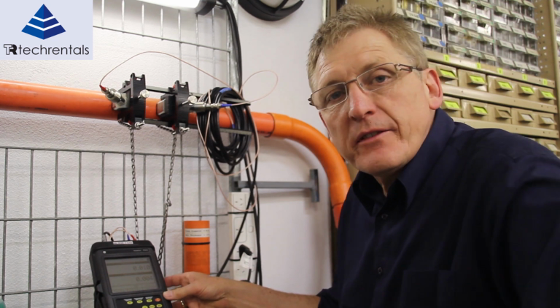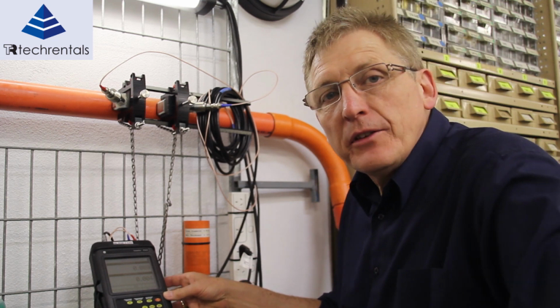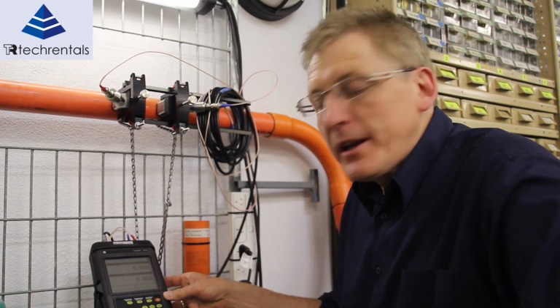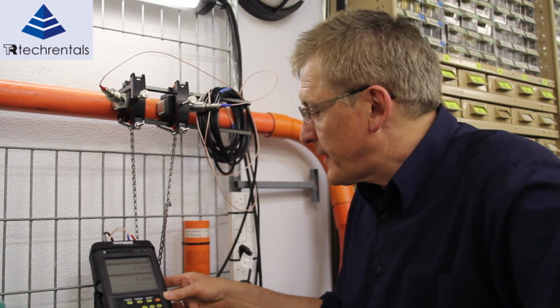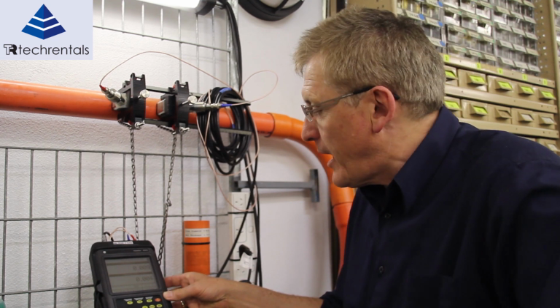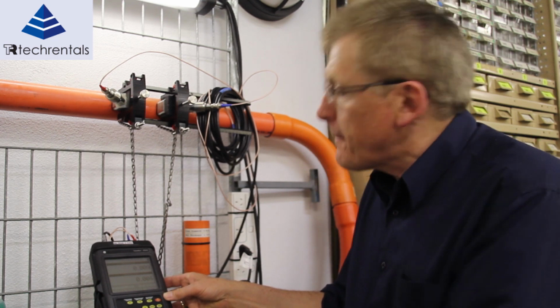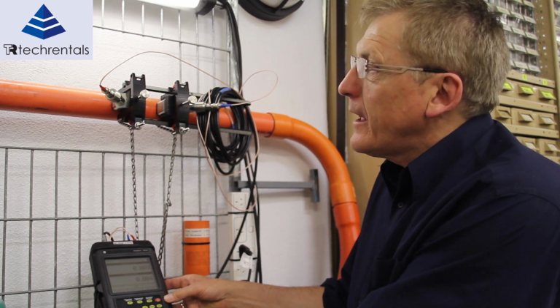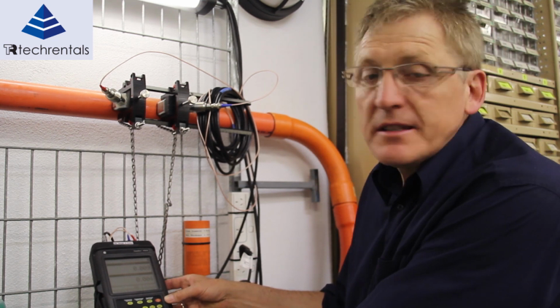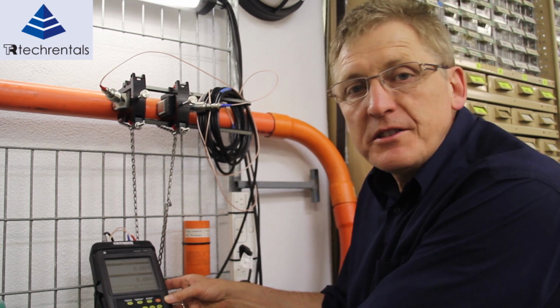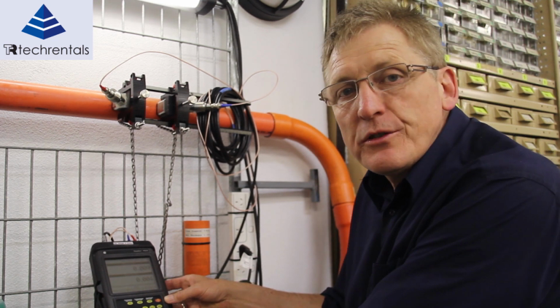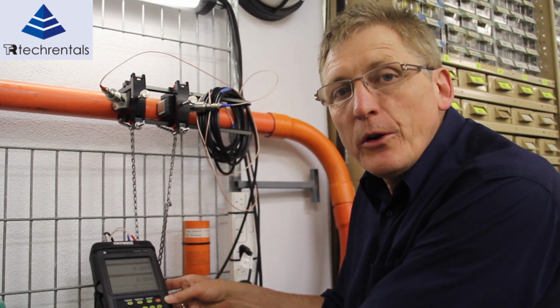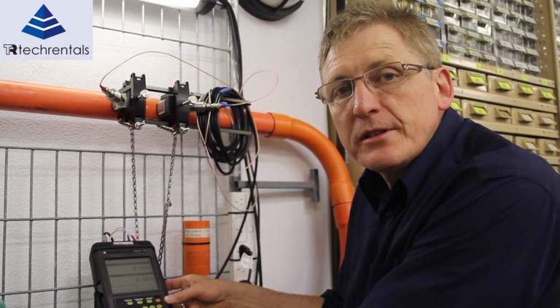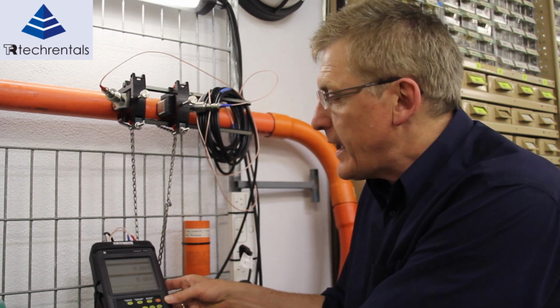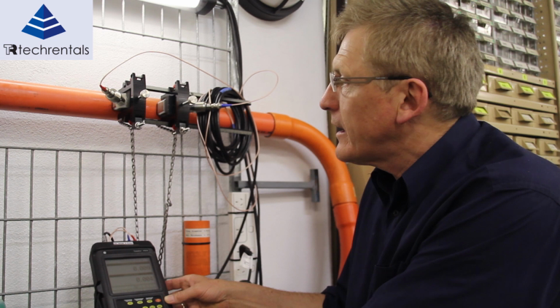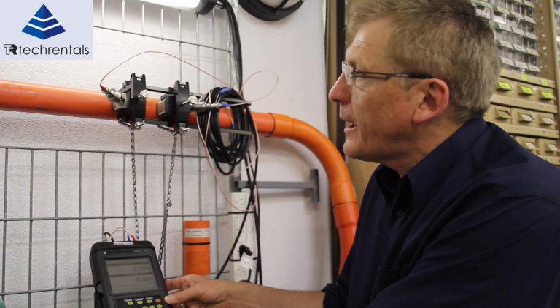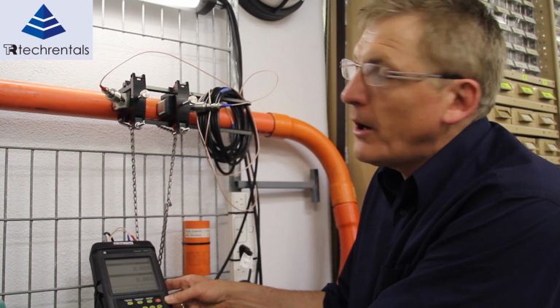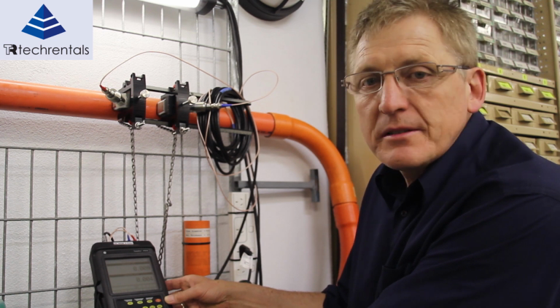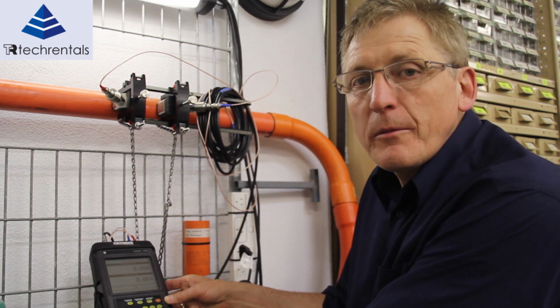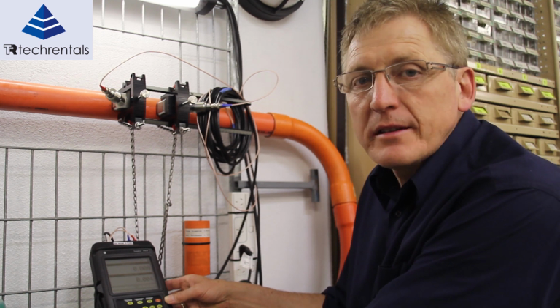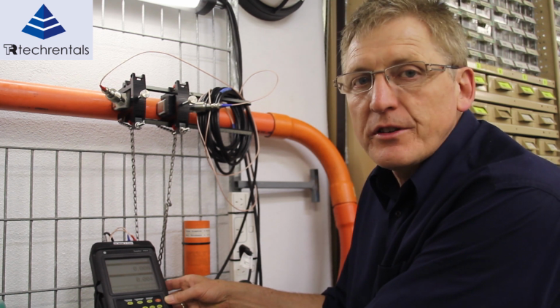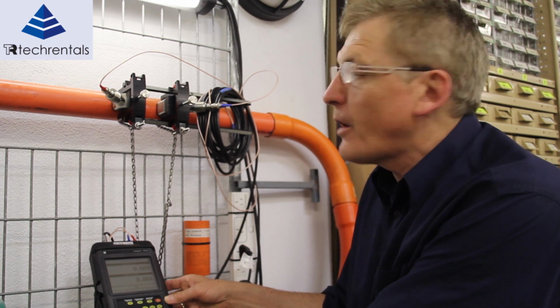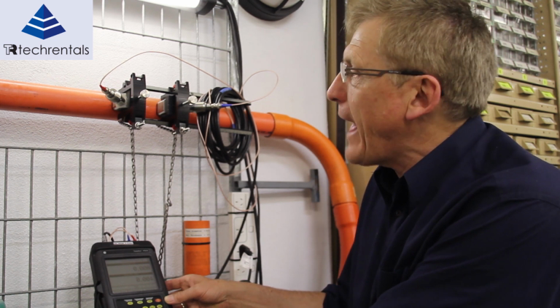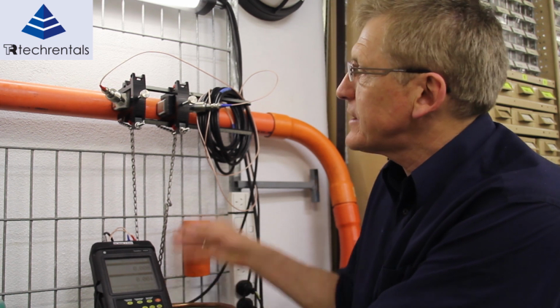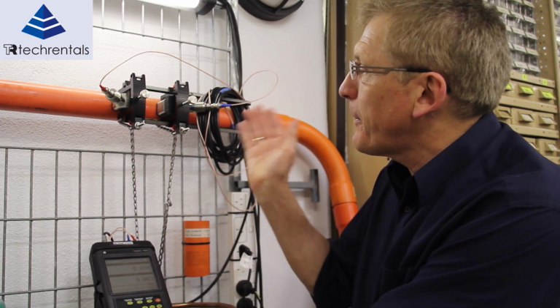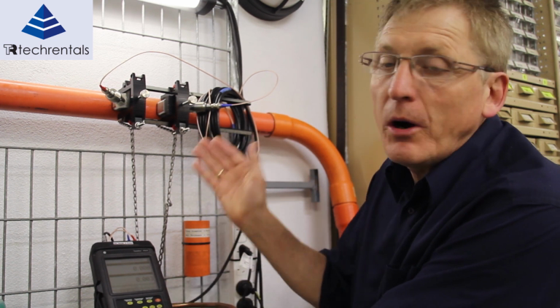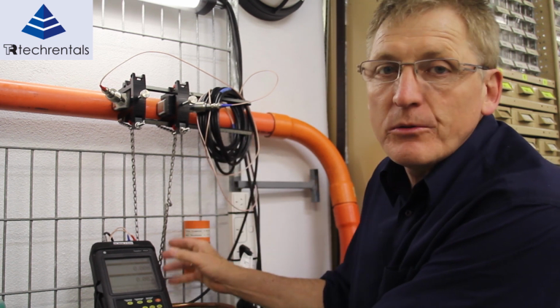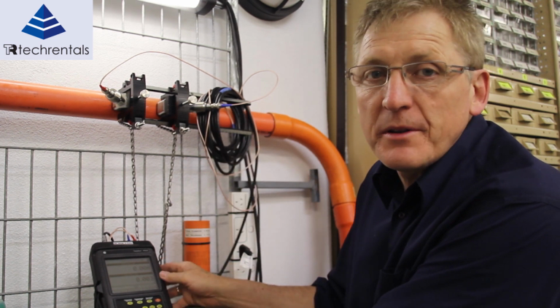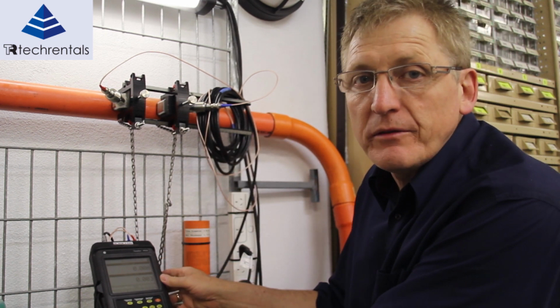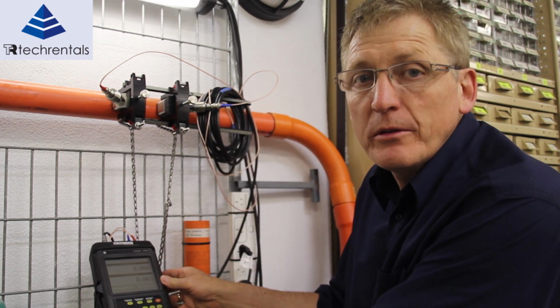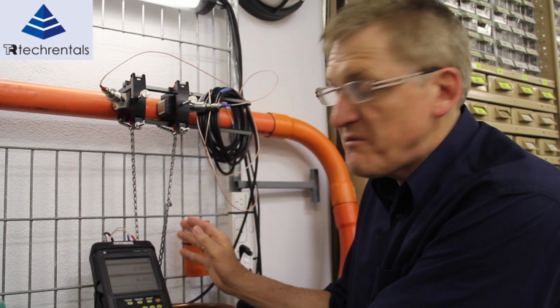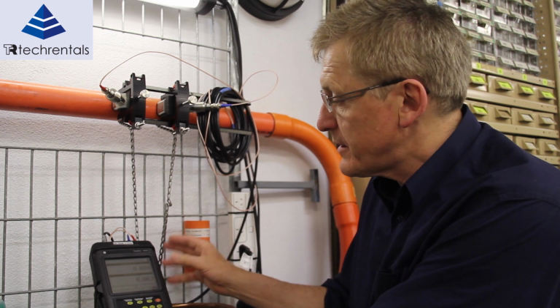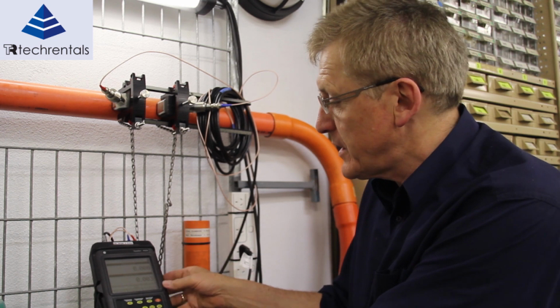The PT878 flow meter is designed to measure flows in pipes such that you don't have to cut the pipe in order to measure the flow. It's very convenient.